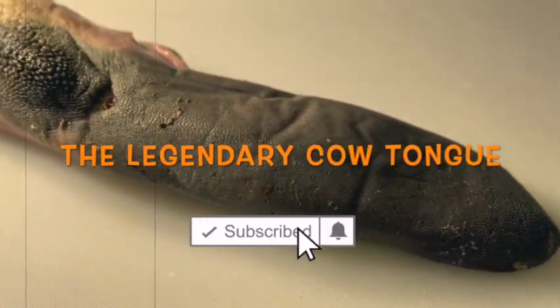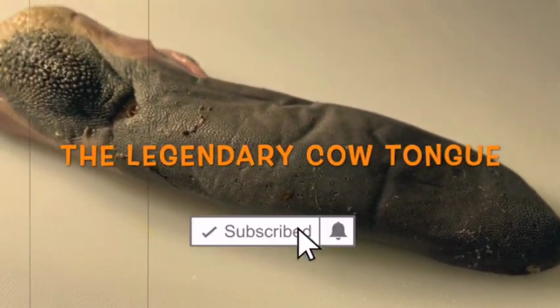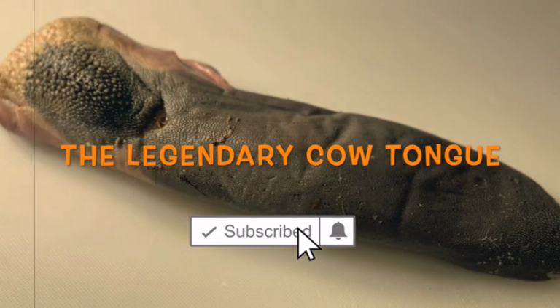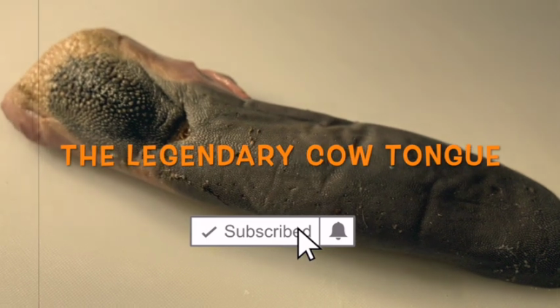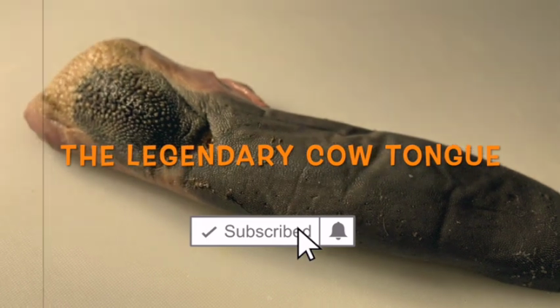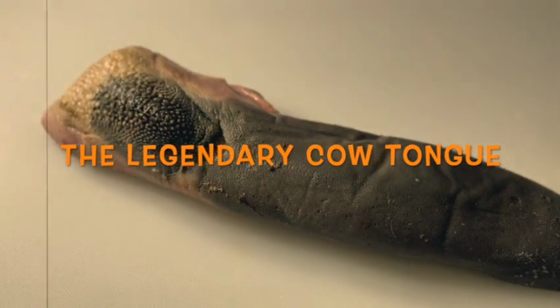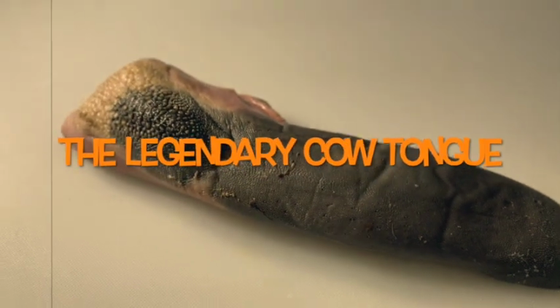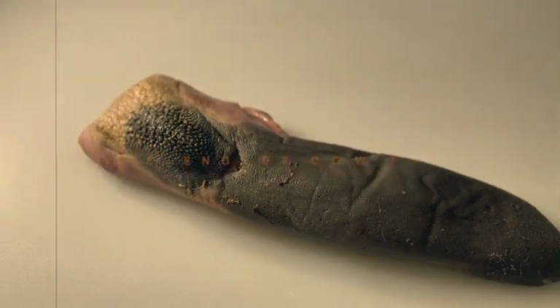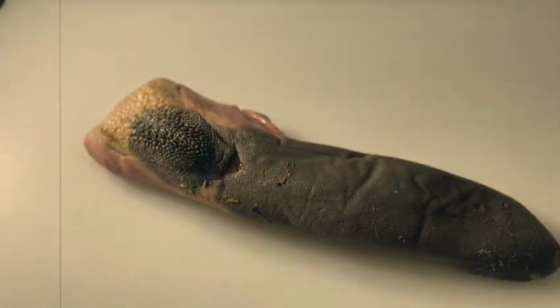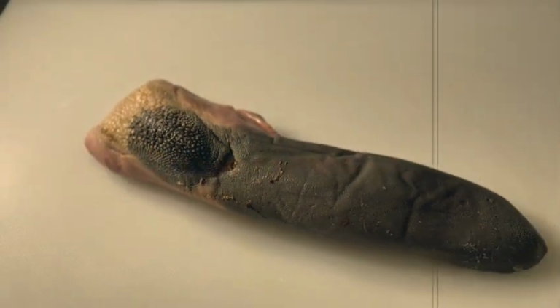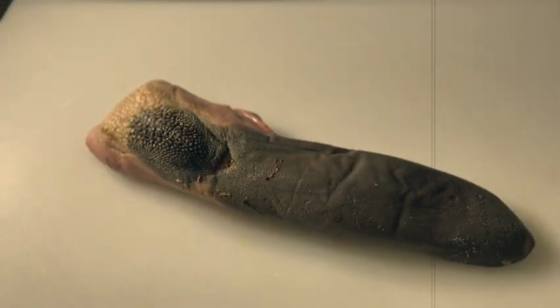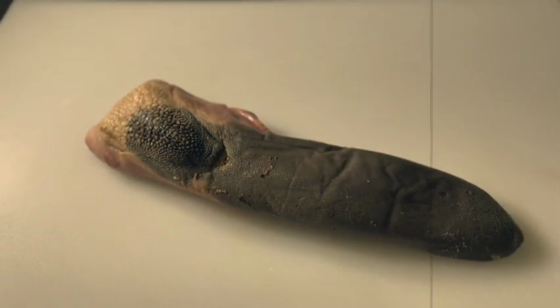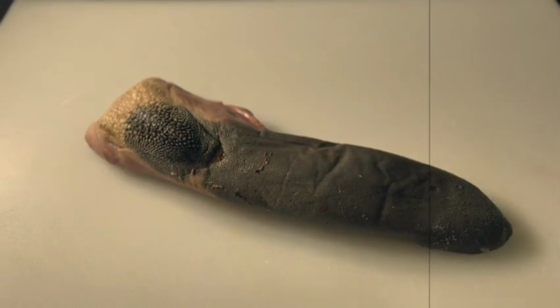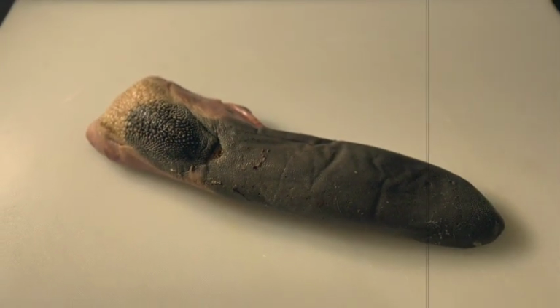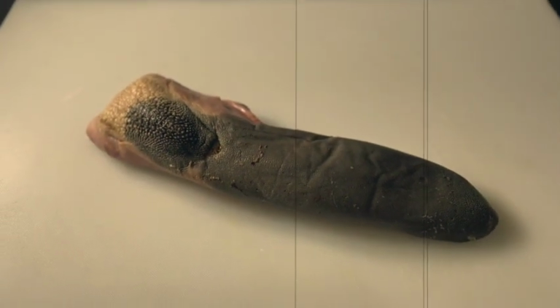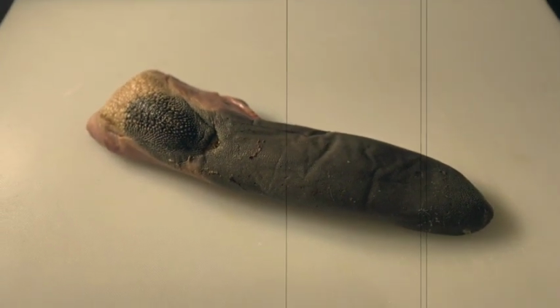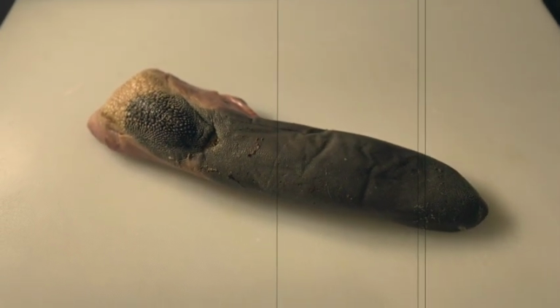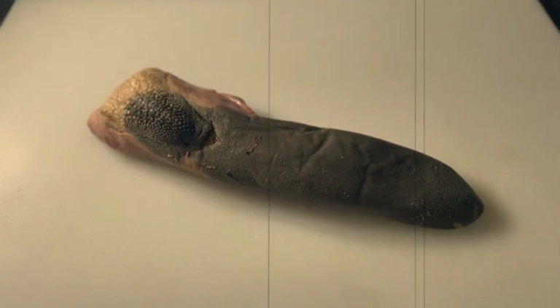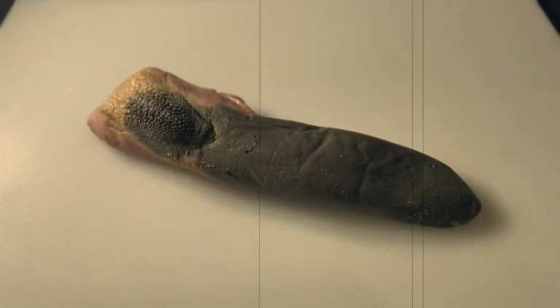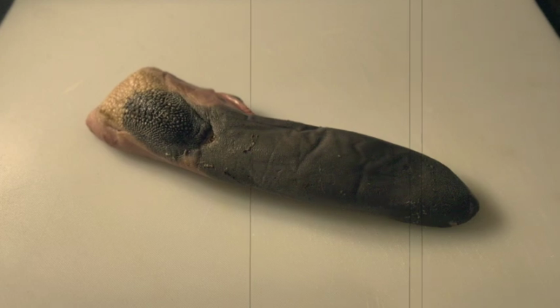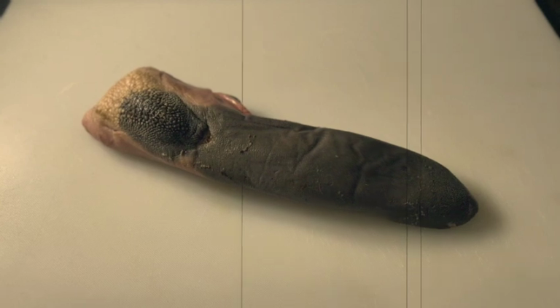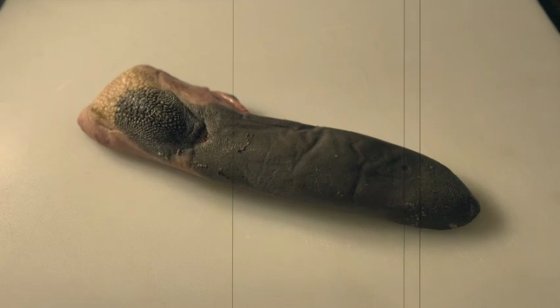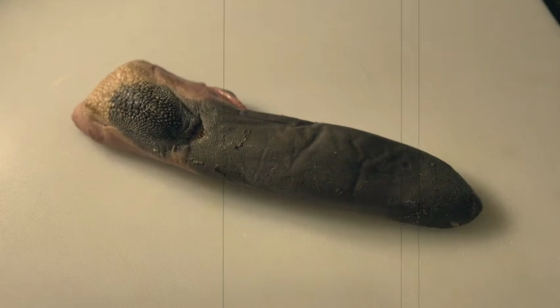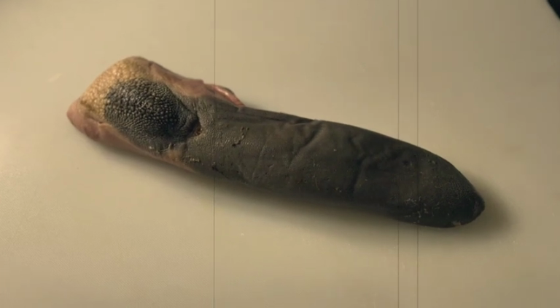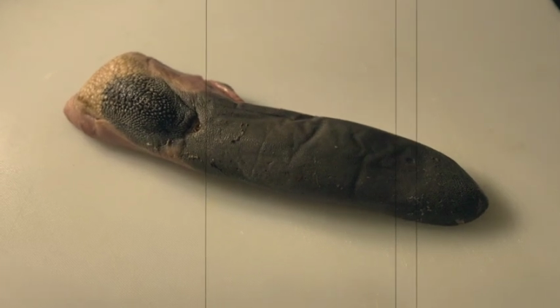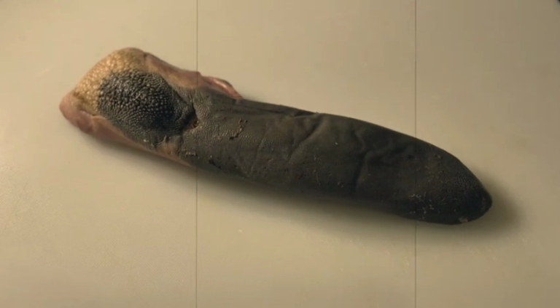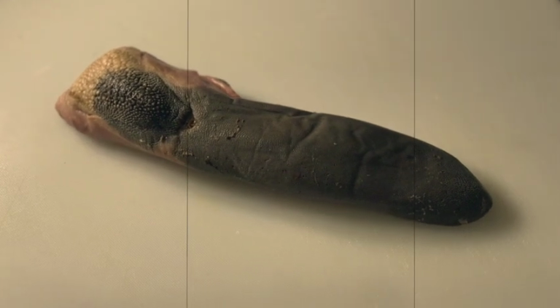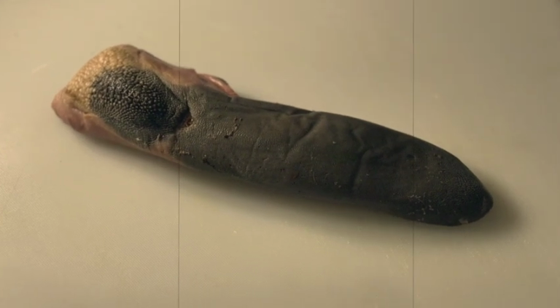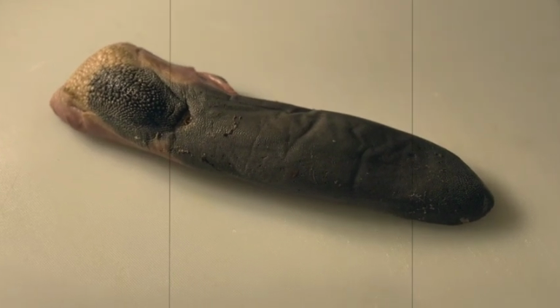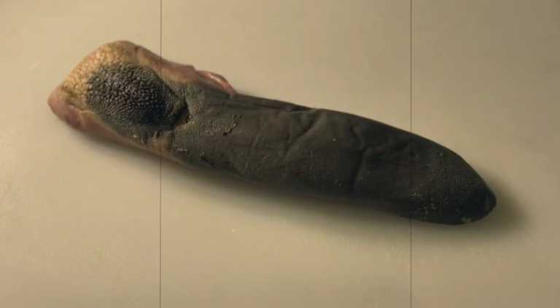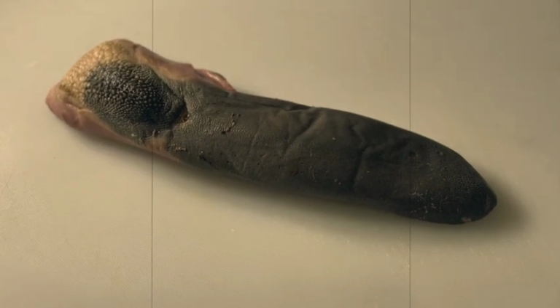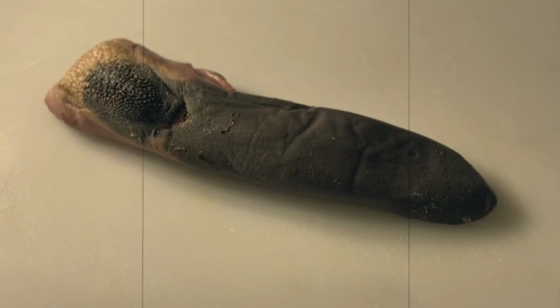It might not be the most attractive cut of meat in the world, but it's delicious. I used to call it the Filet Mignon of the poor people. Now it's expensive and difficult to find.